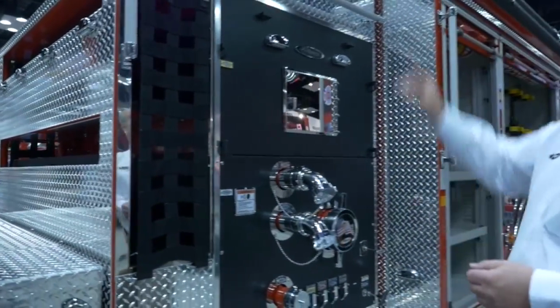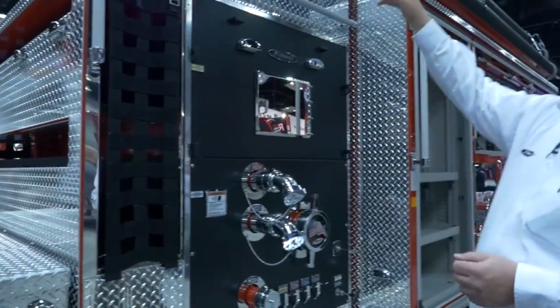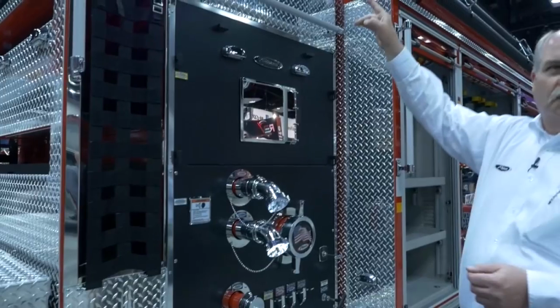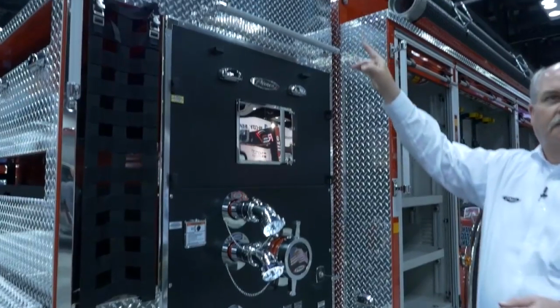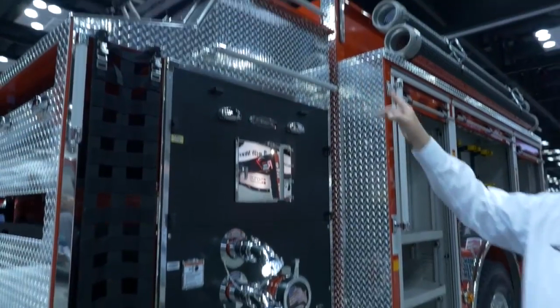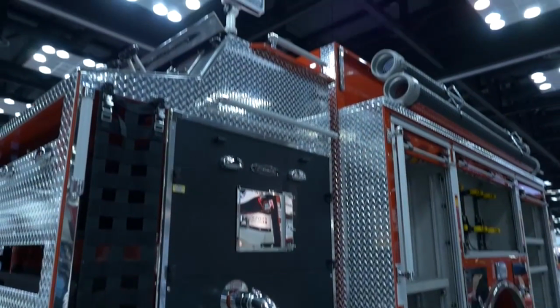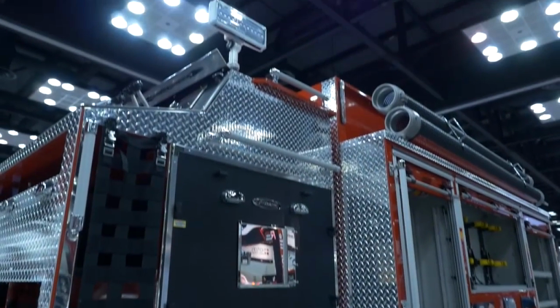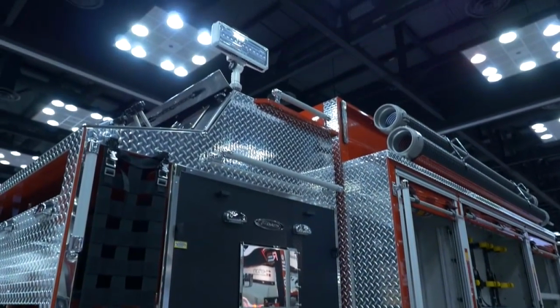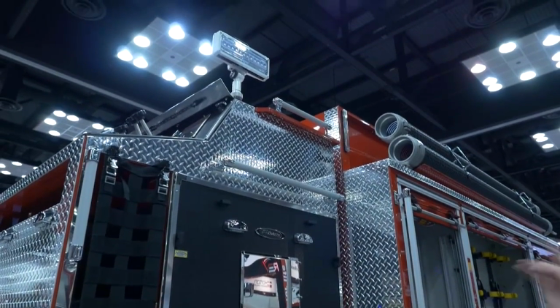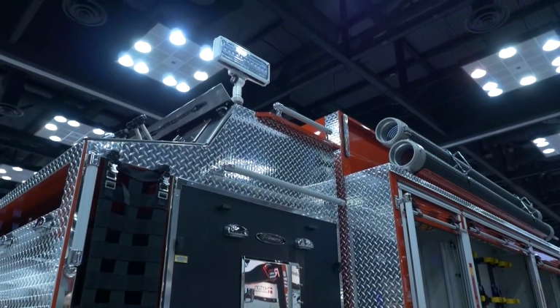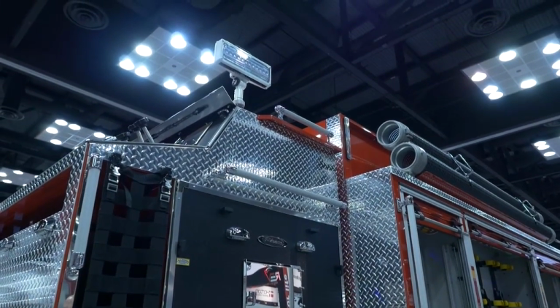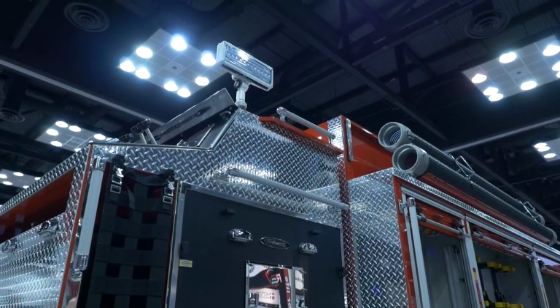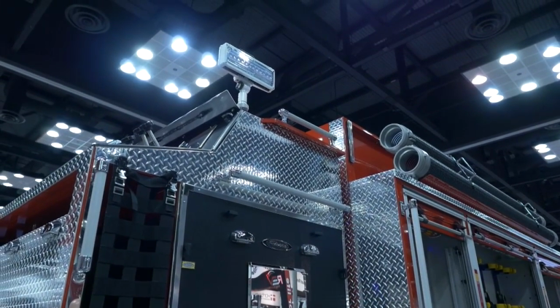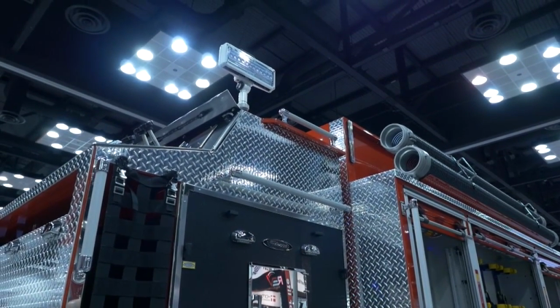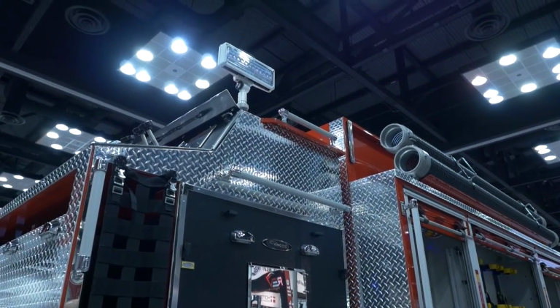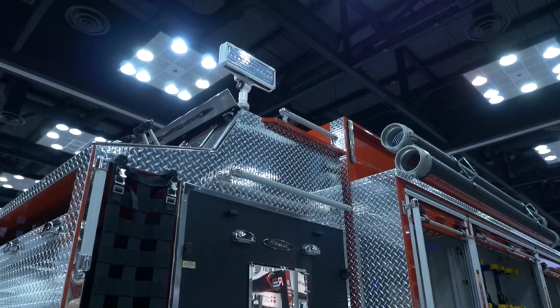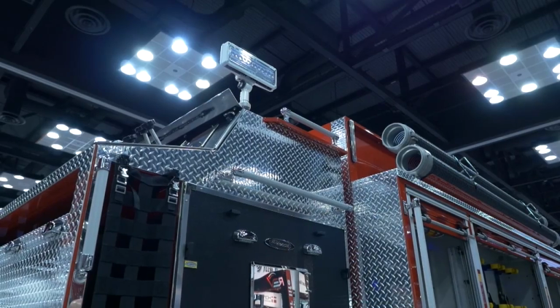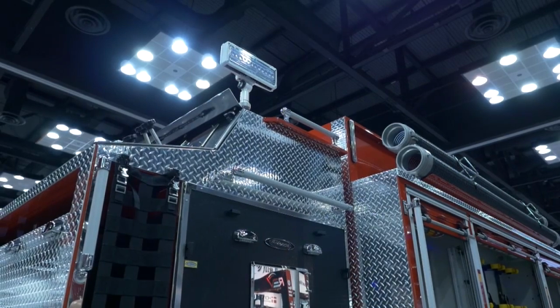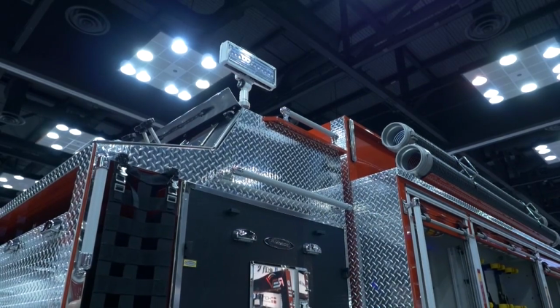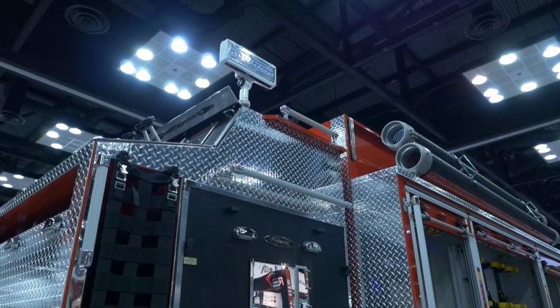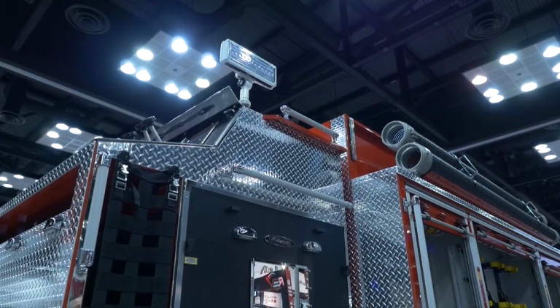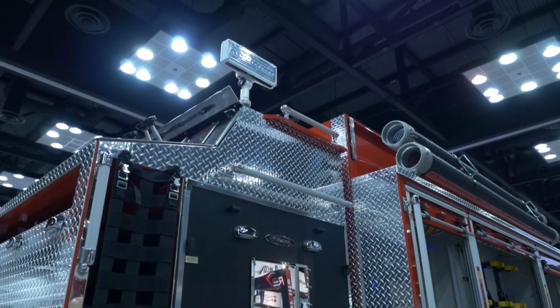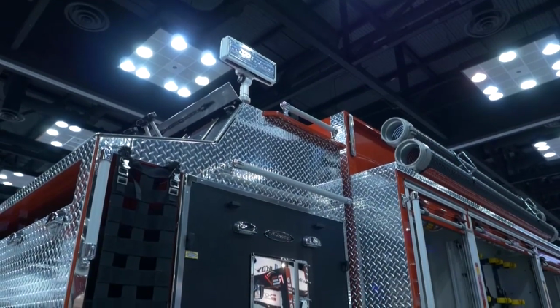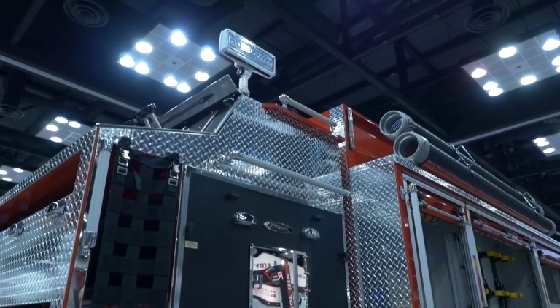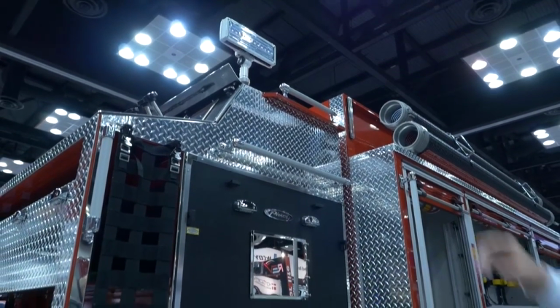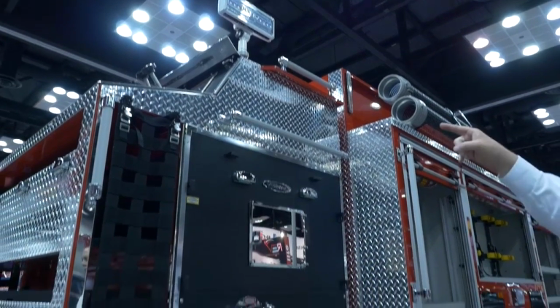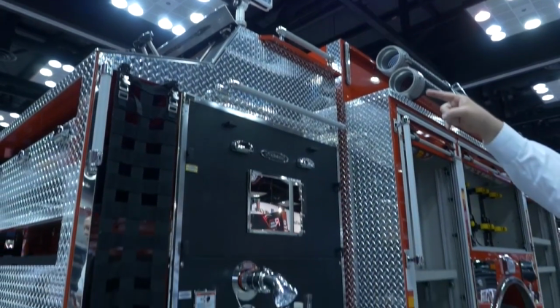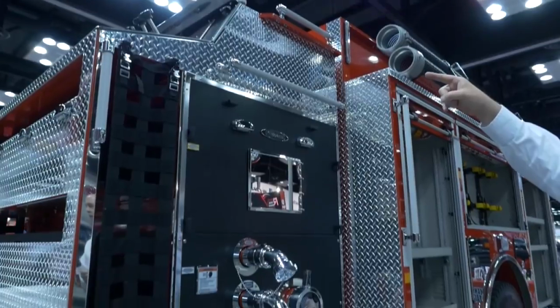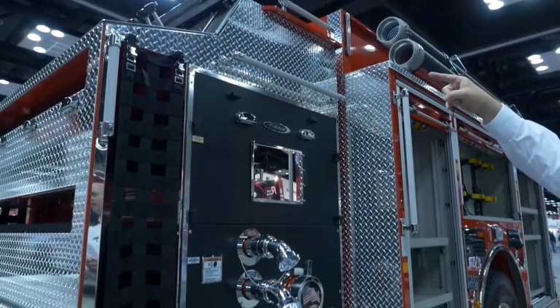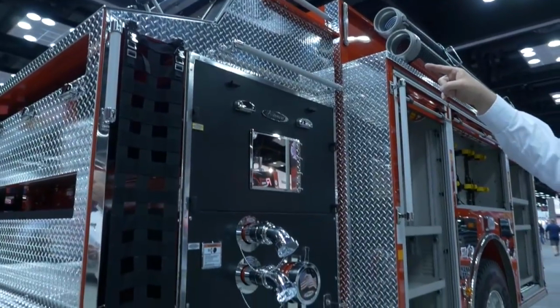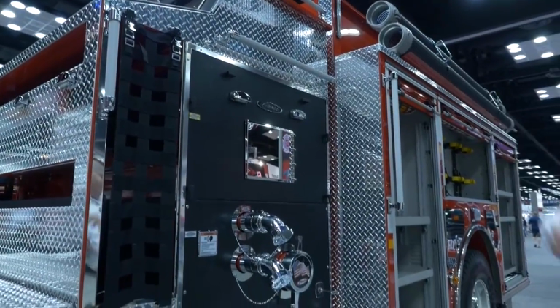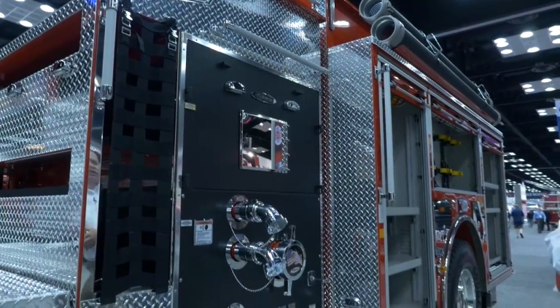It has LED scene lights, so there's no generator on this truck. The LED scene lights can be controlled from the cab so they can look for an address and route to a call. Or when they're stationary and pumping, they can control the scene lights from up at the pump panel as well.